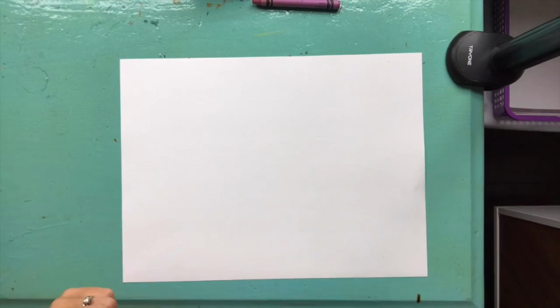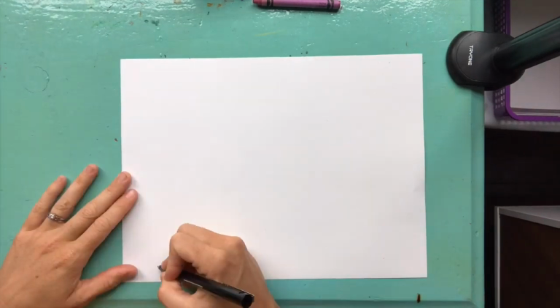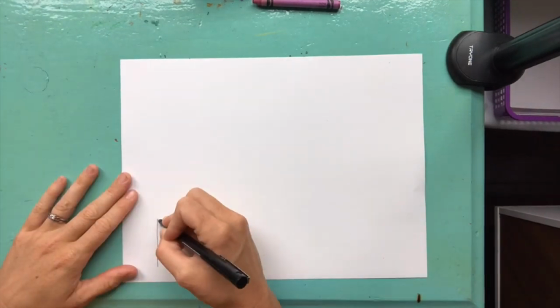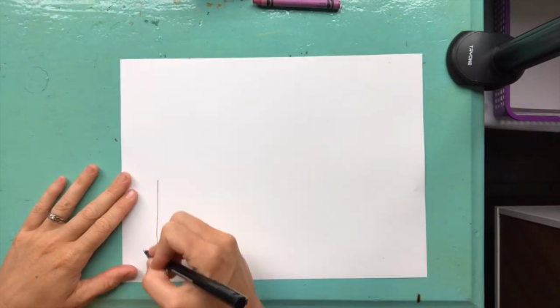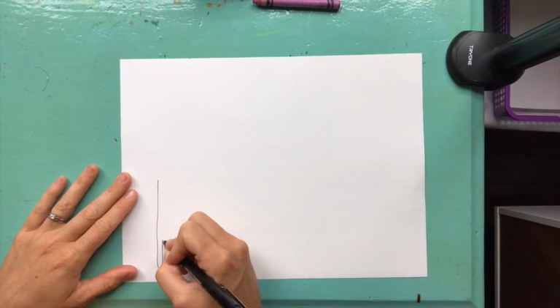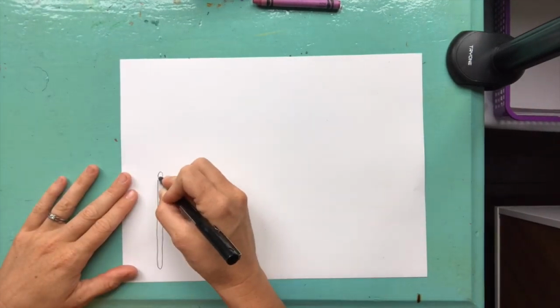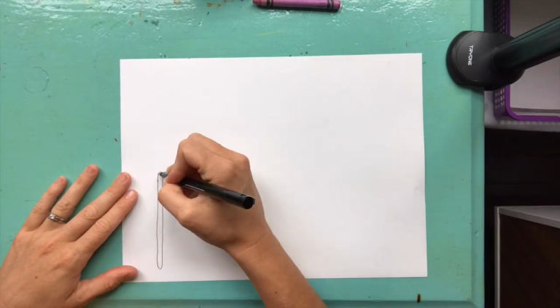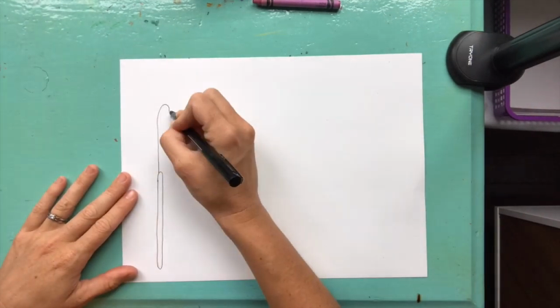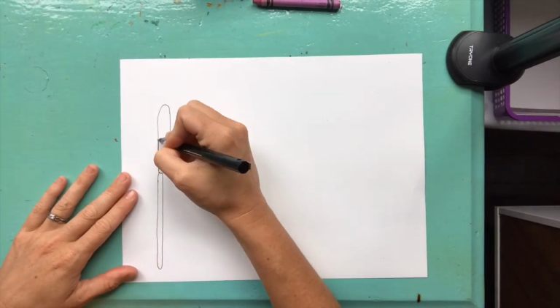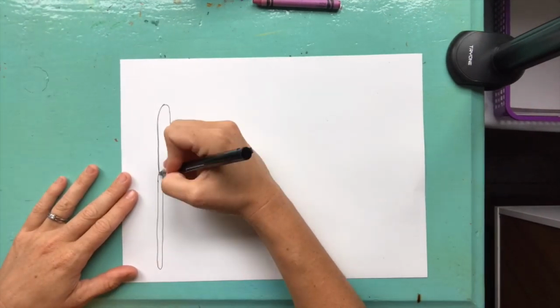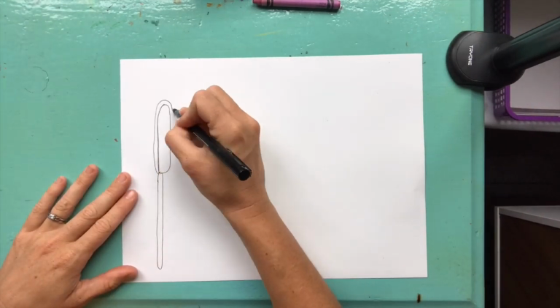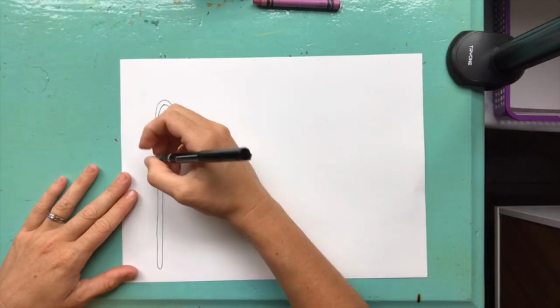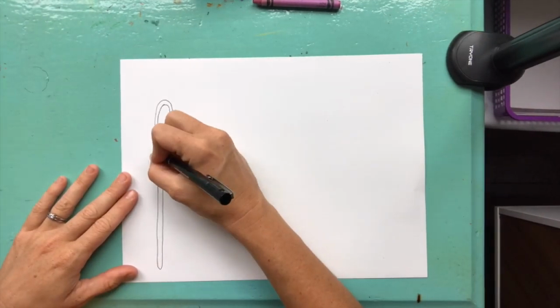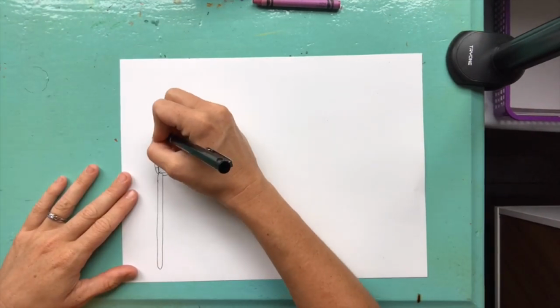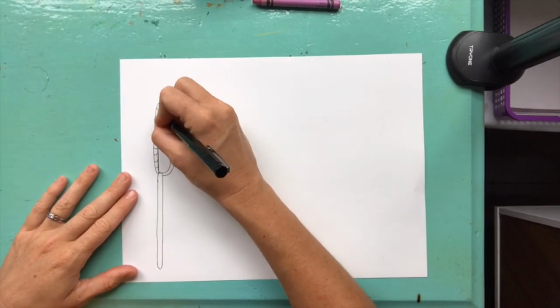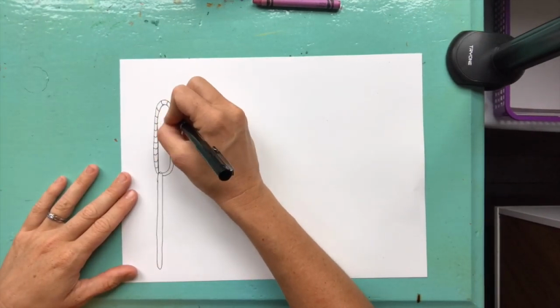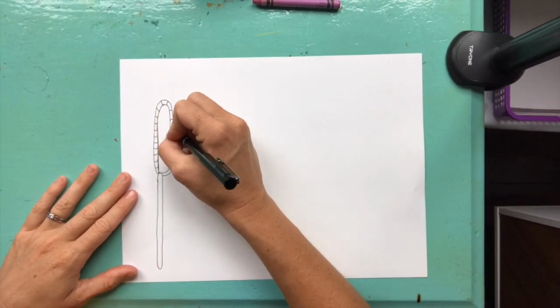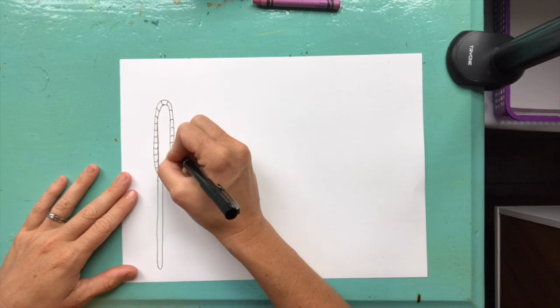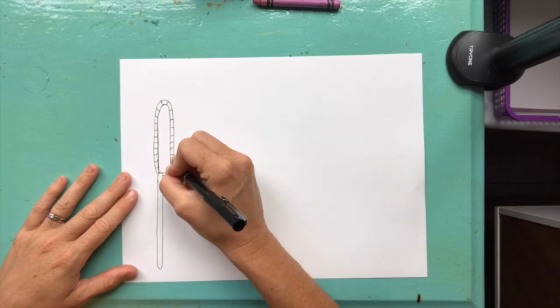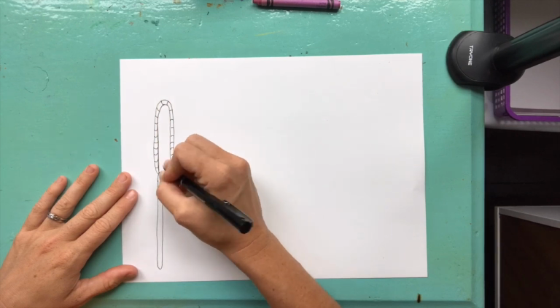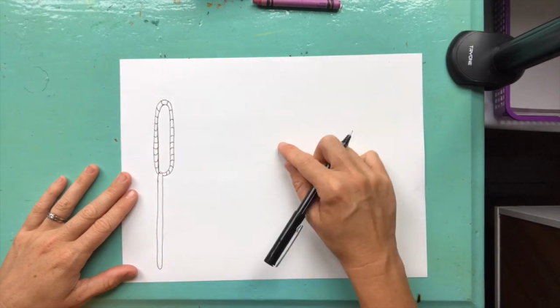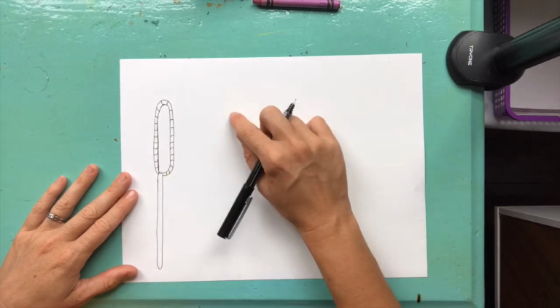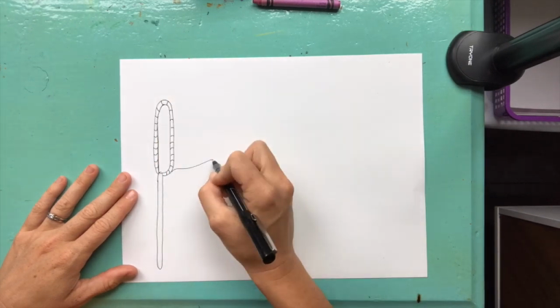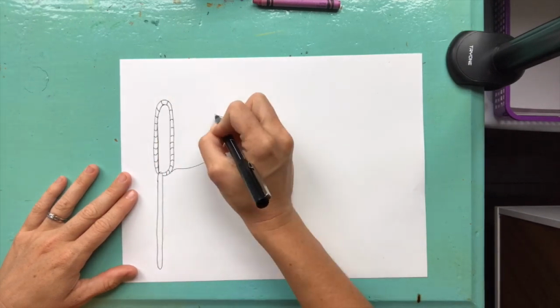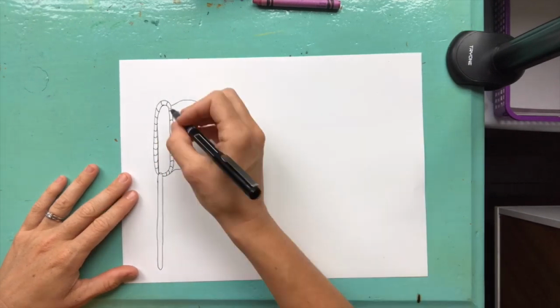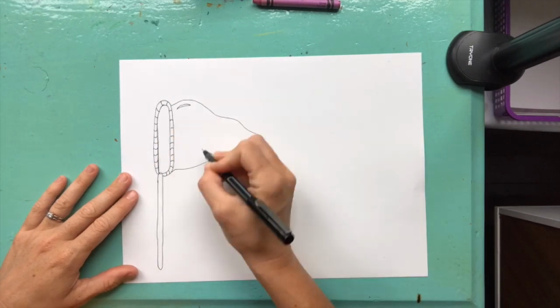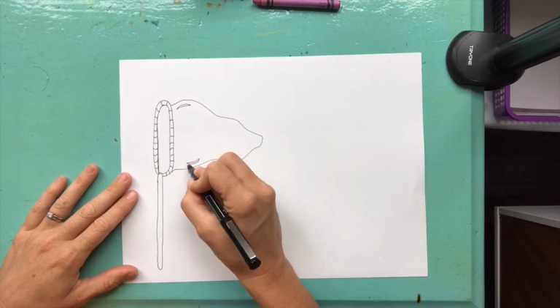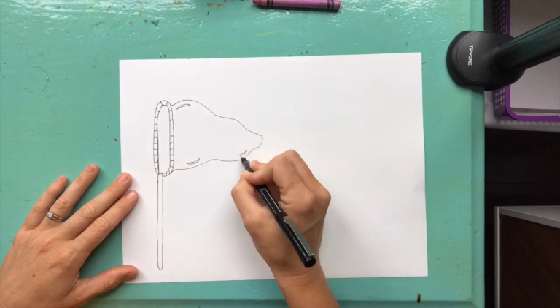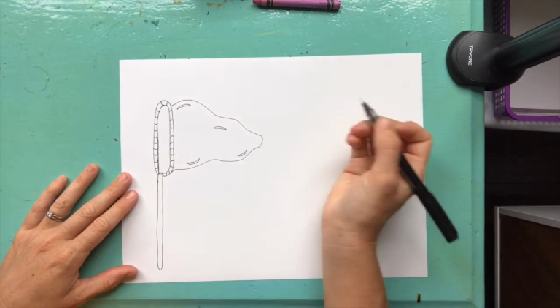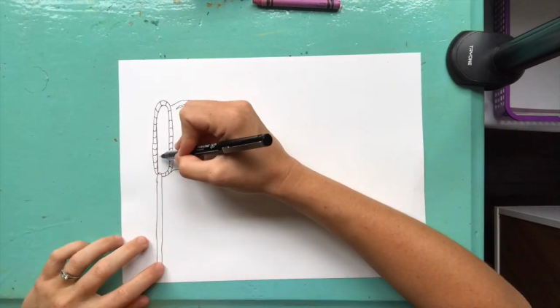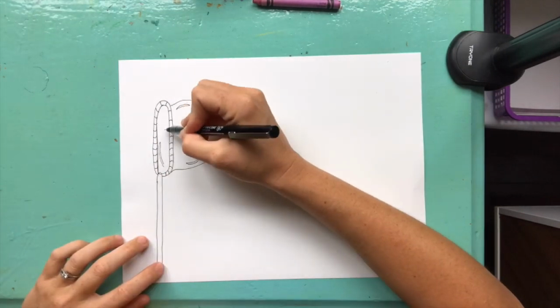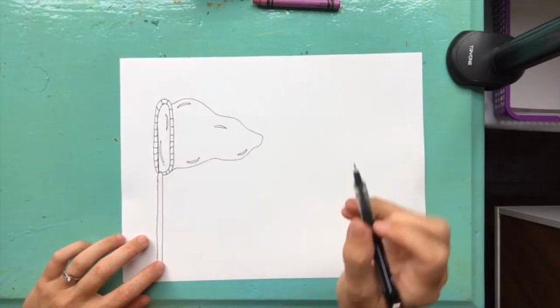Hey Redhawks! So for this project you will be creating a wand that's blowing bubbles. As you're working, I want you to think about what elements of art you're using.